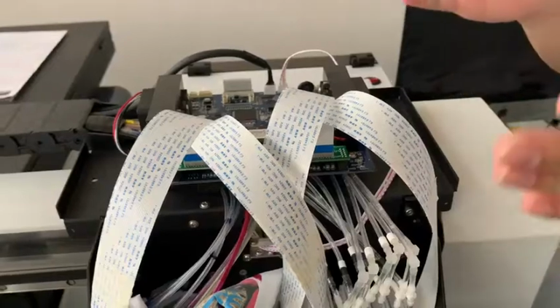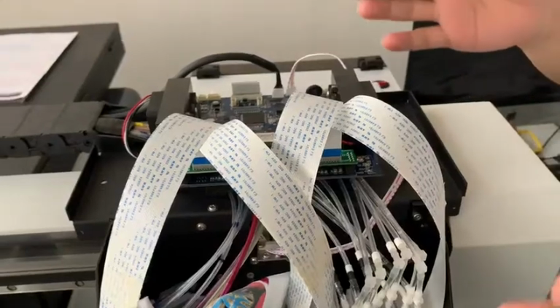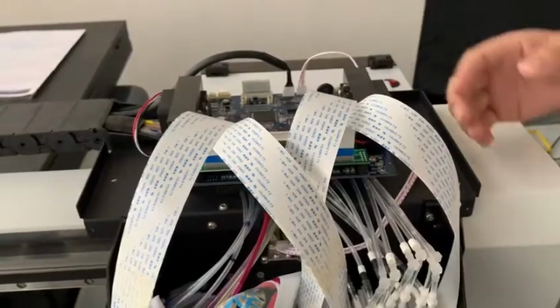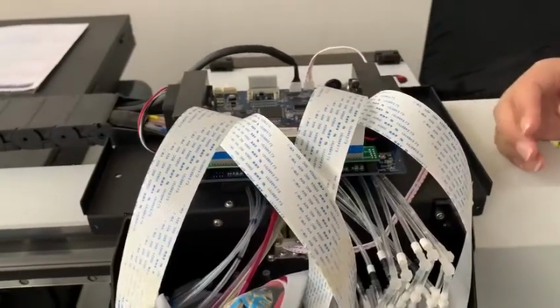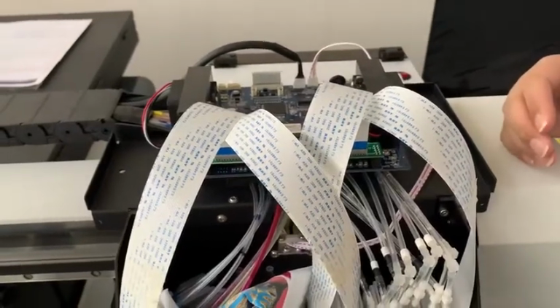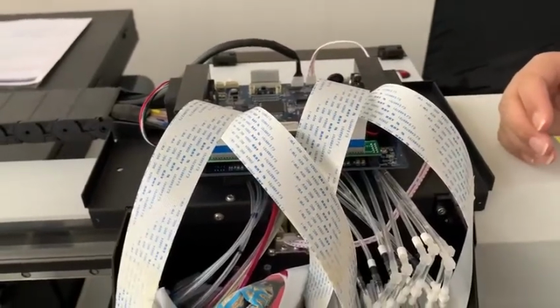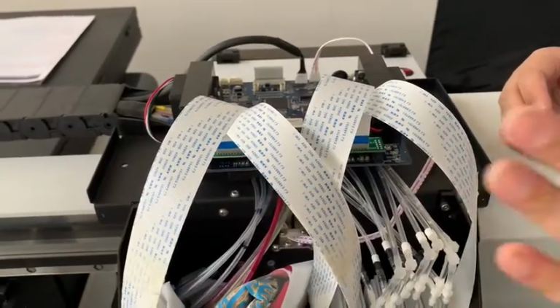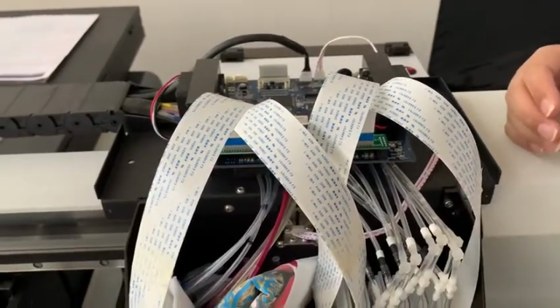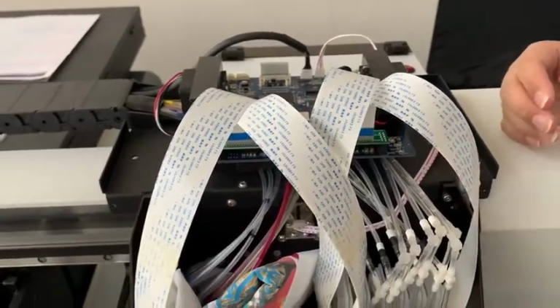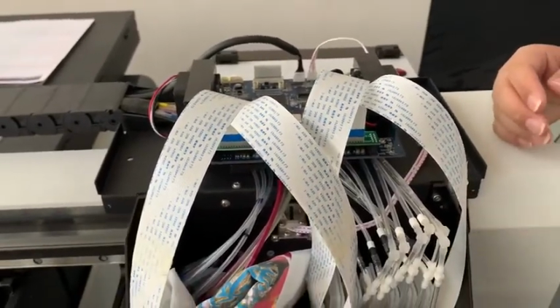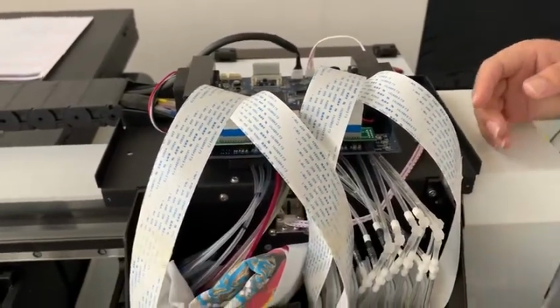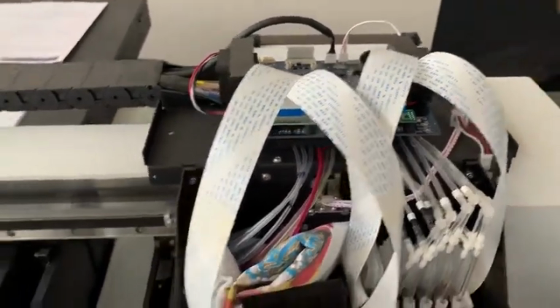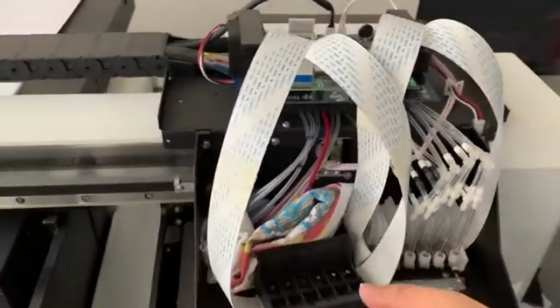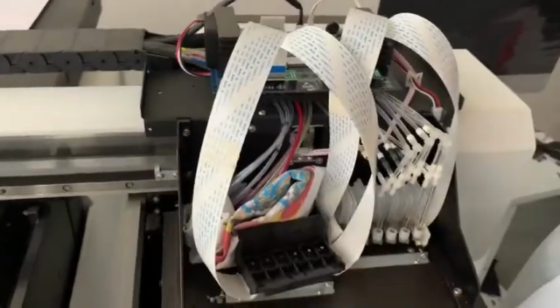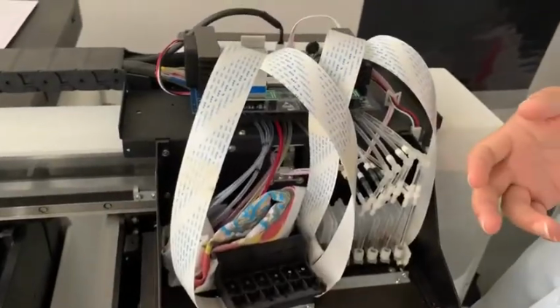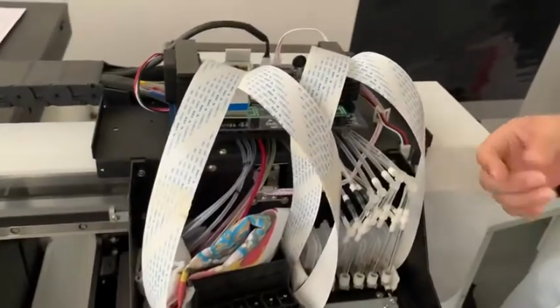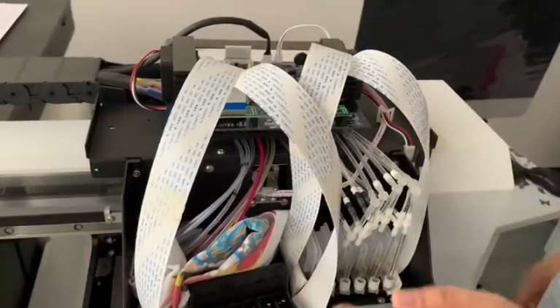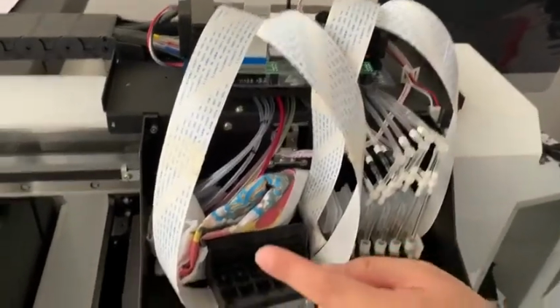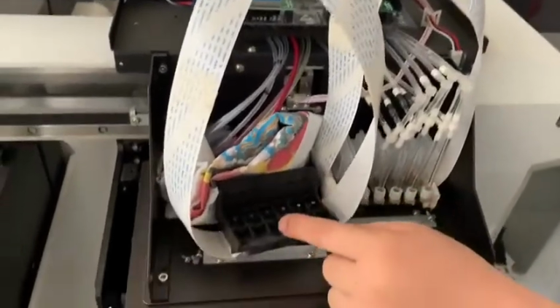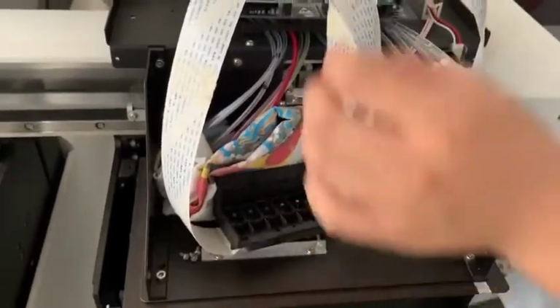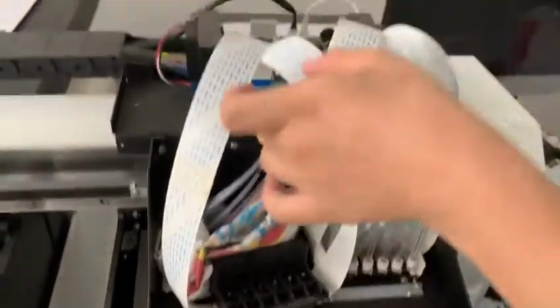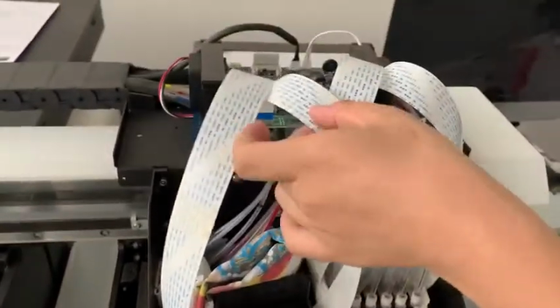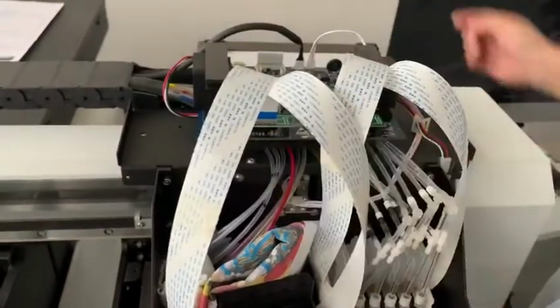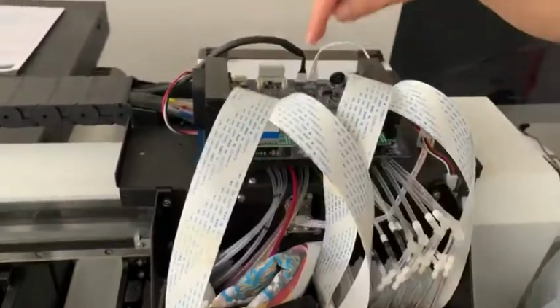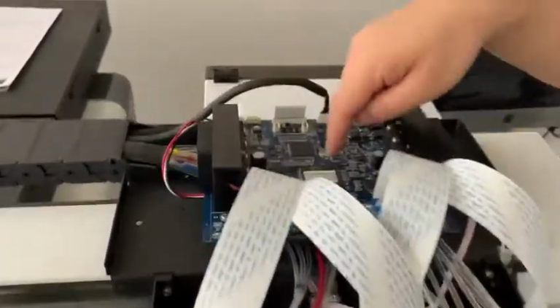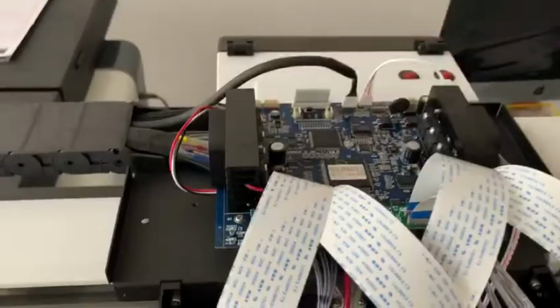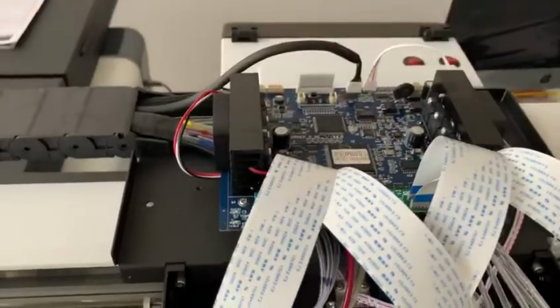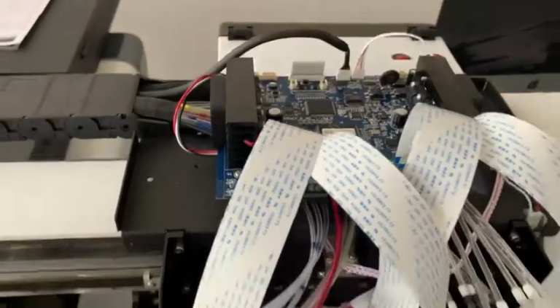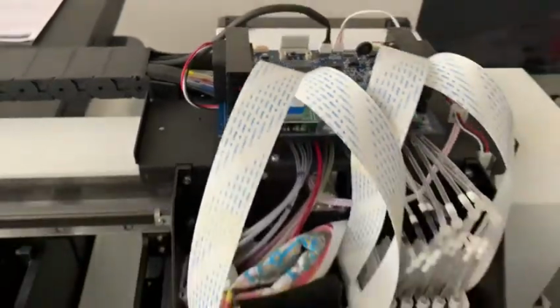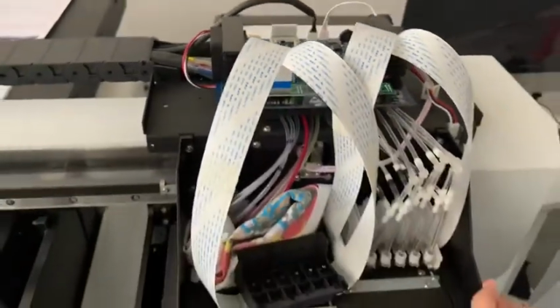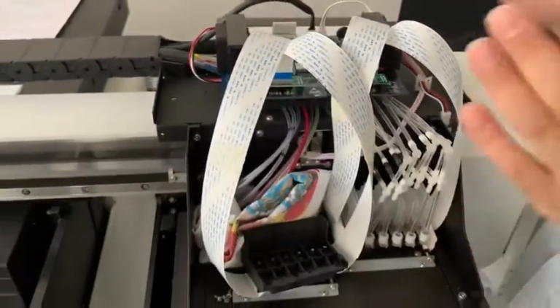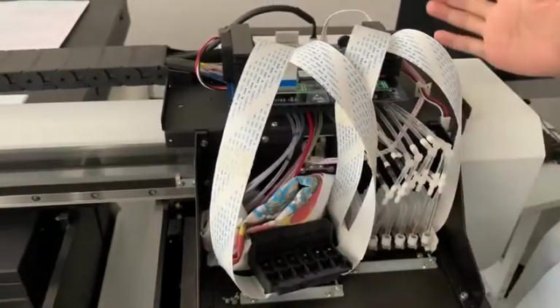For the printer which cannot print out the ink, there are just three problems: maybe the print head, maybe the print head cable, or the print head board. So we need to test what's the problem.